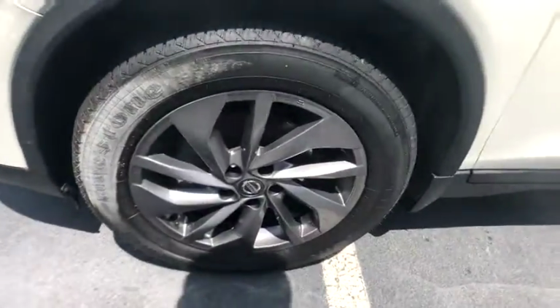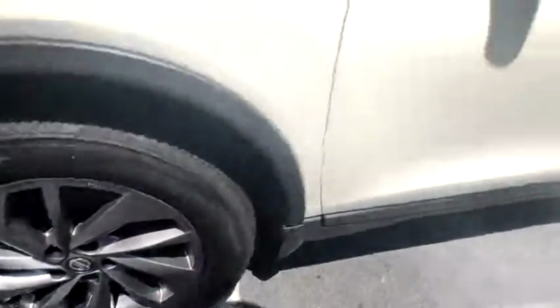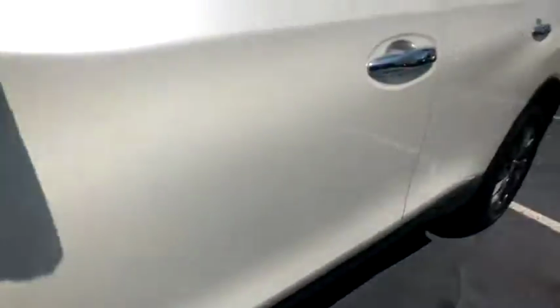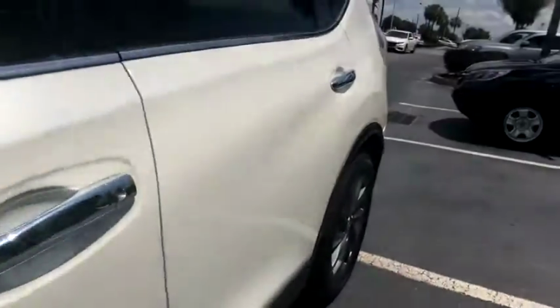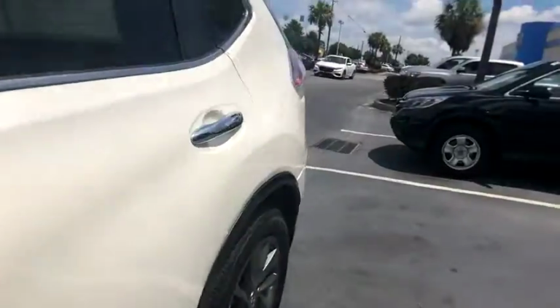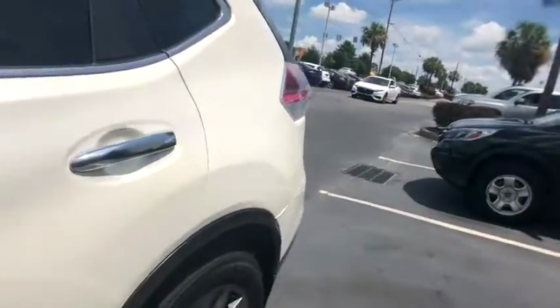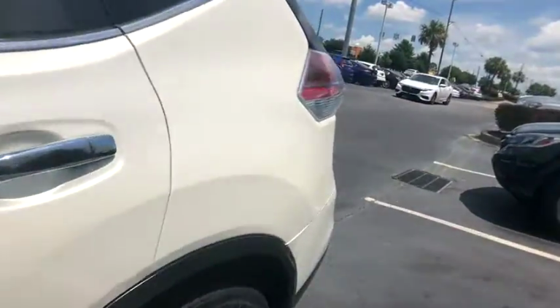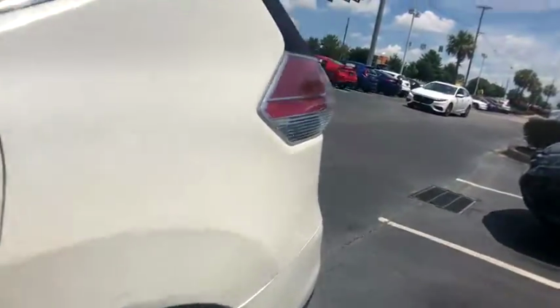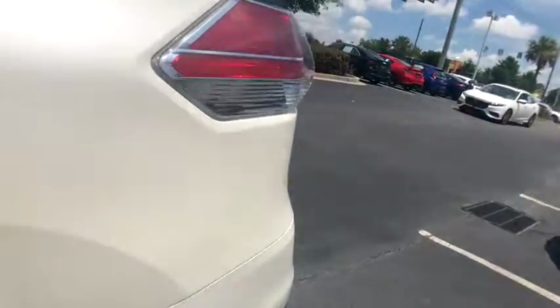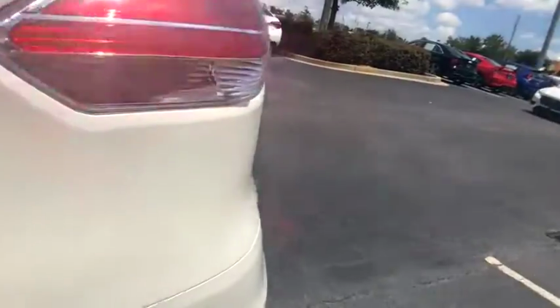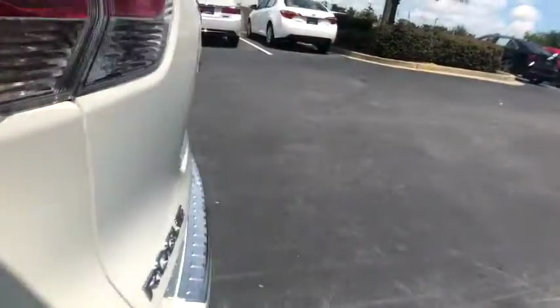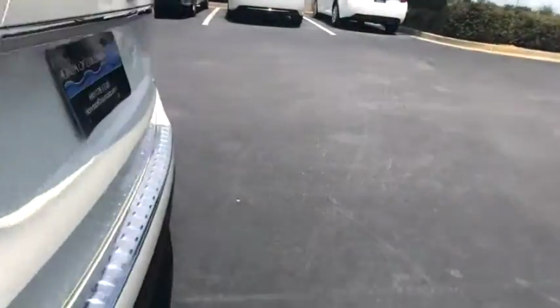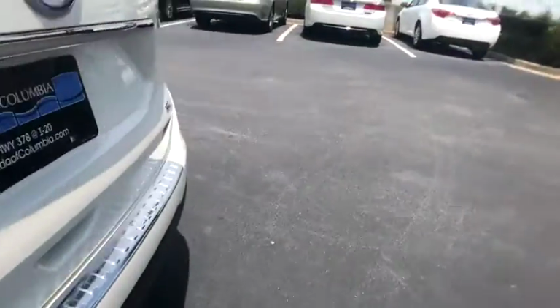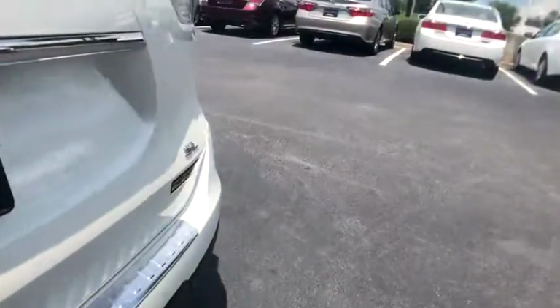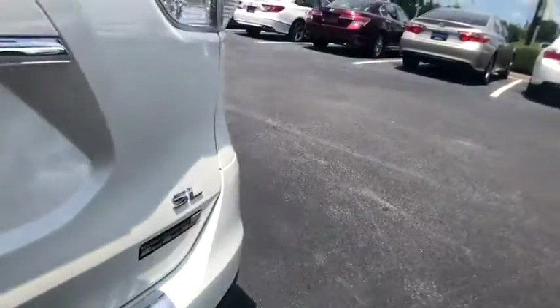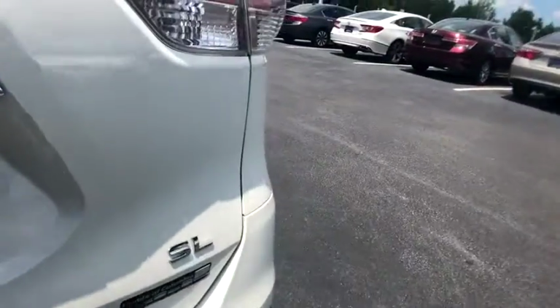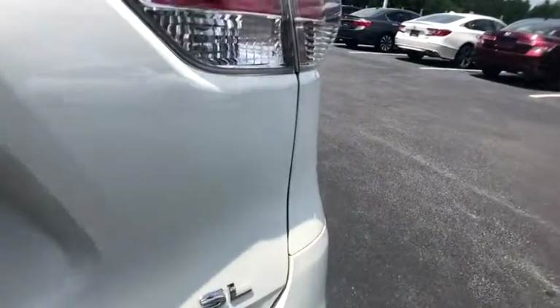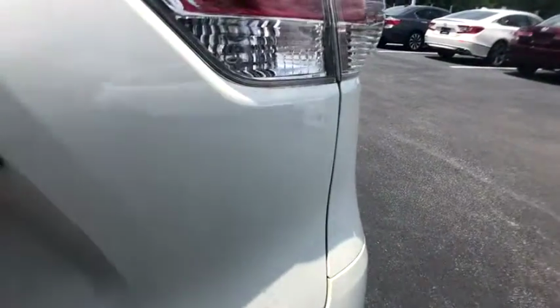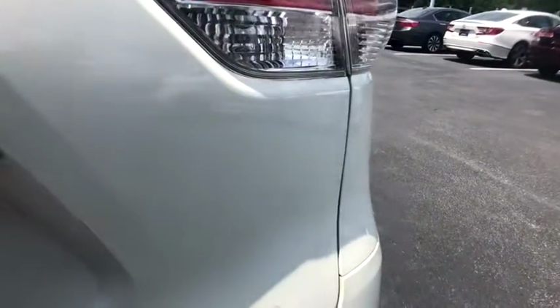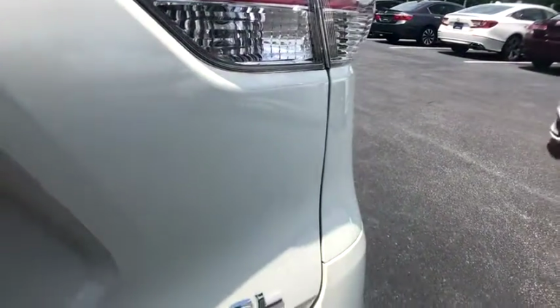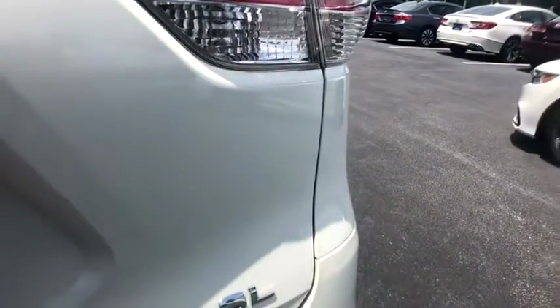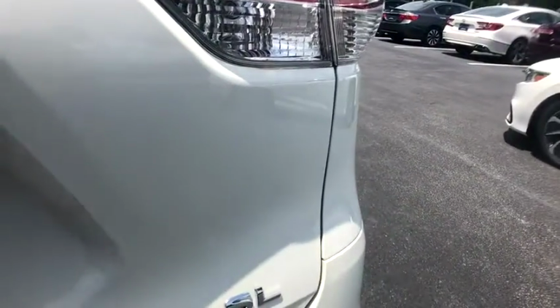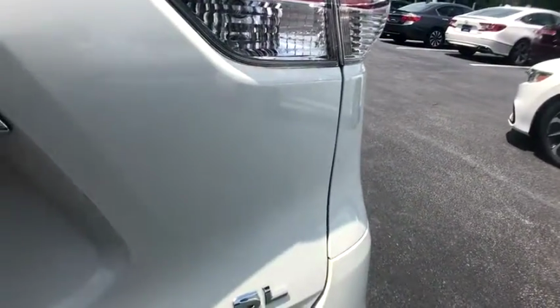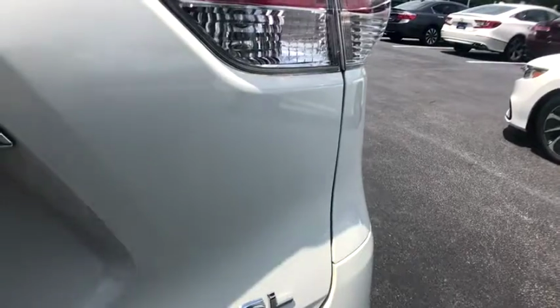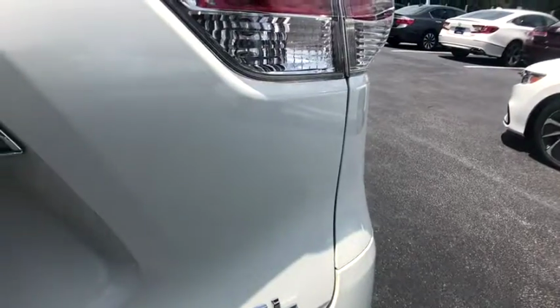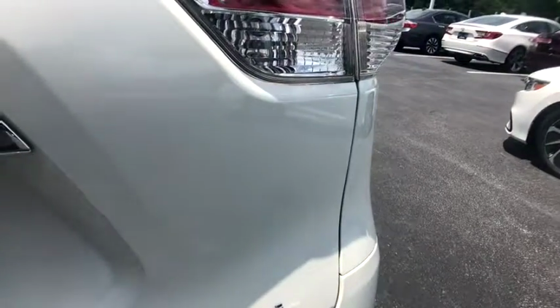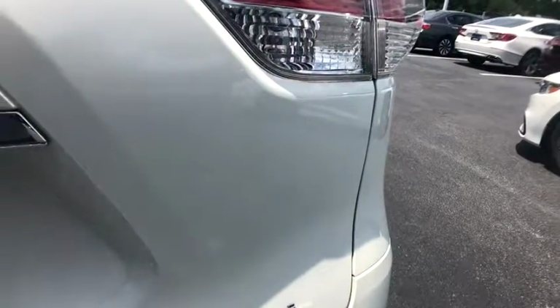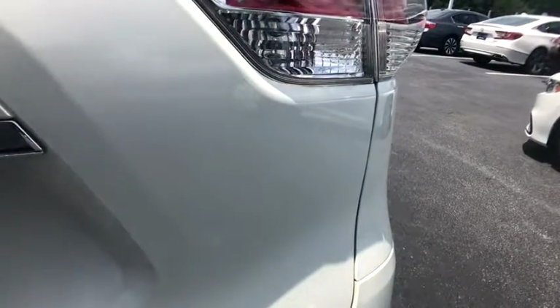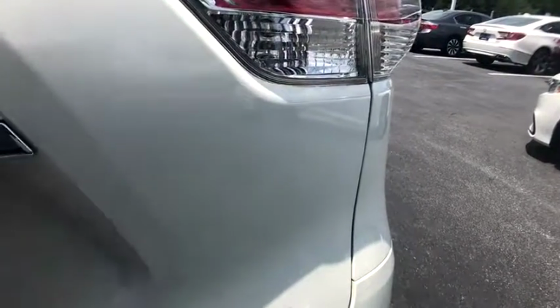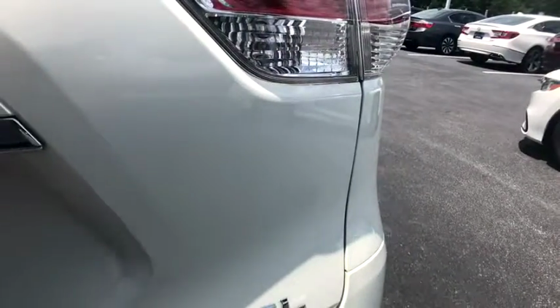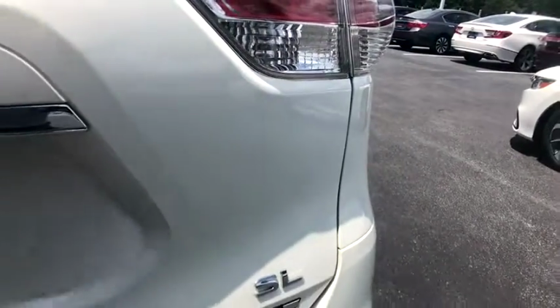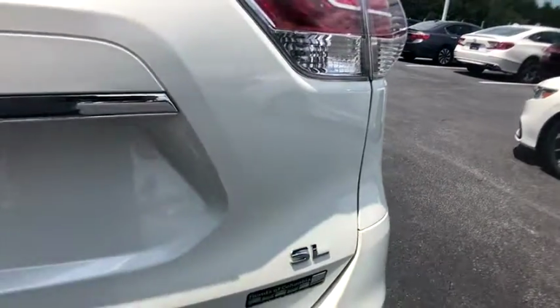Power liftgate, LED headlights, traction control, navigation system, dual airbags, power steering, four-wheel disc brakes, center armrest, security system, electronic stability control.